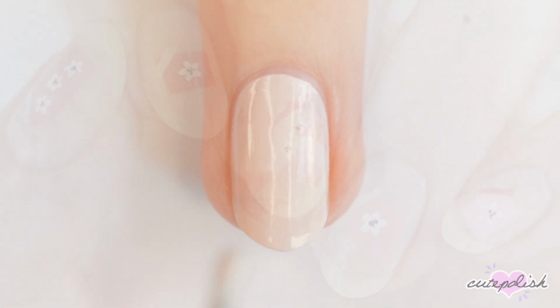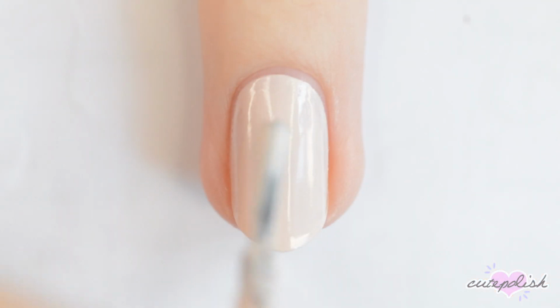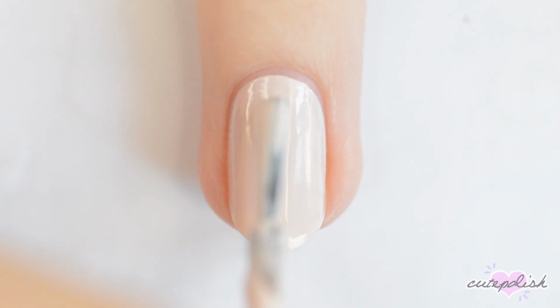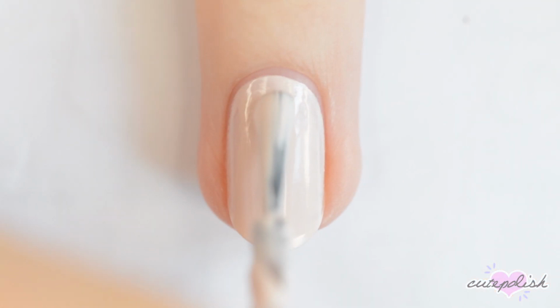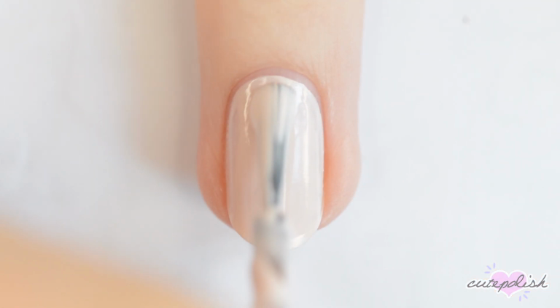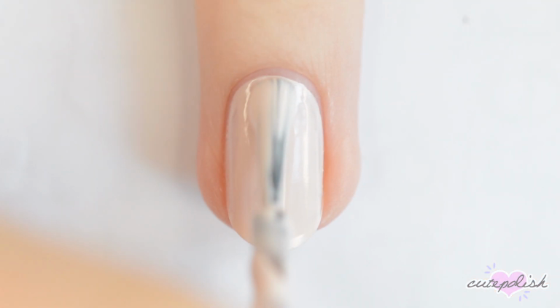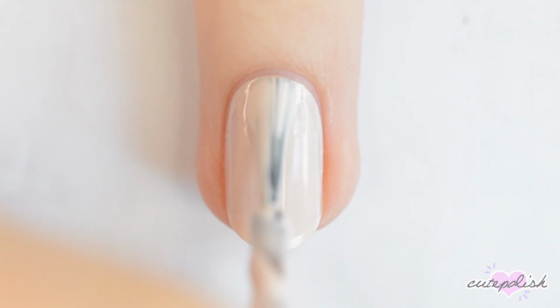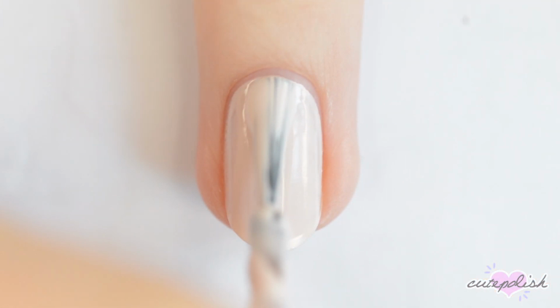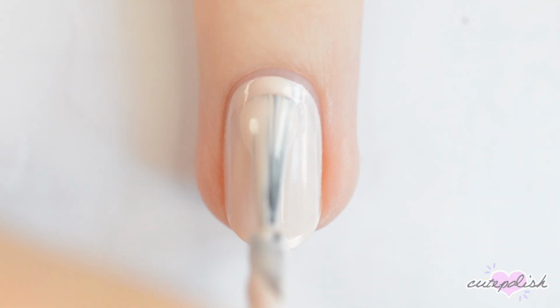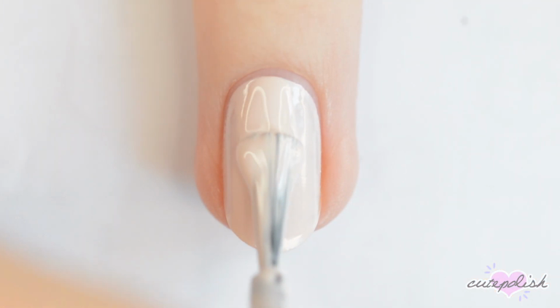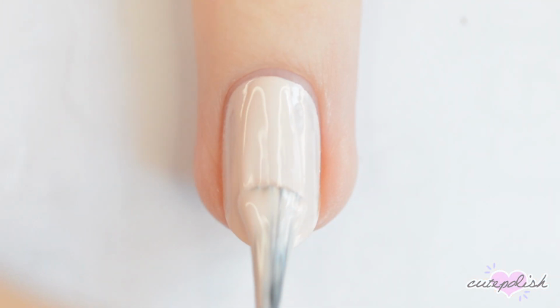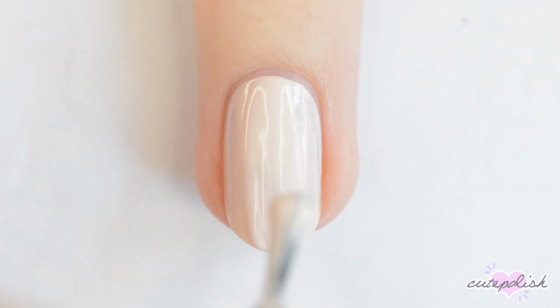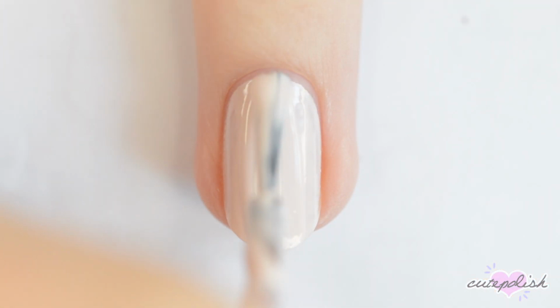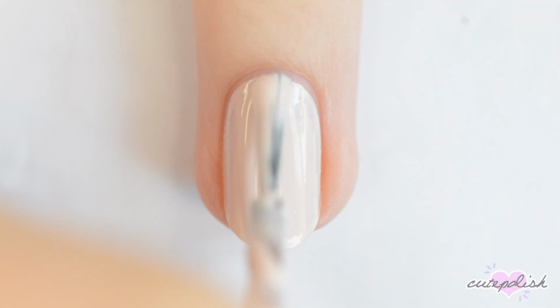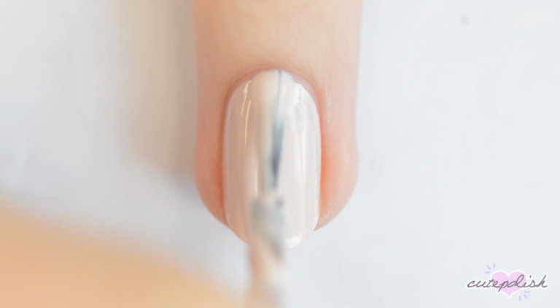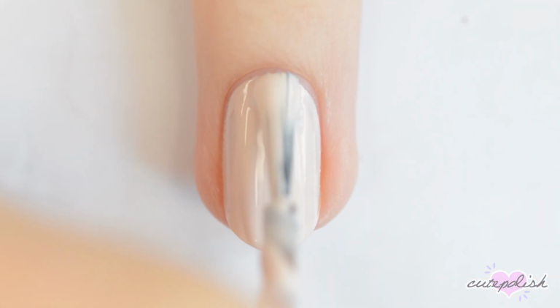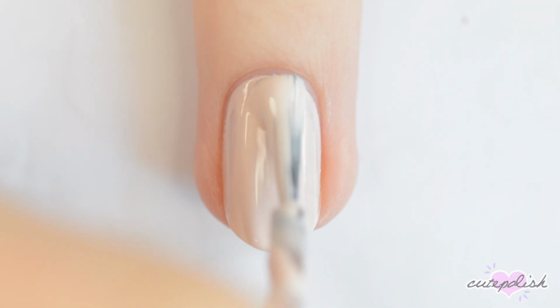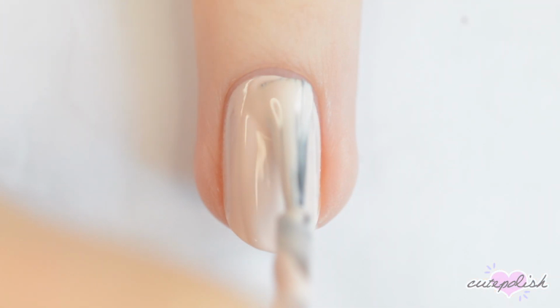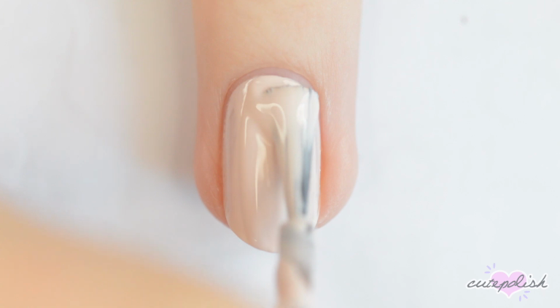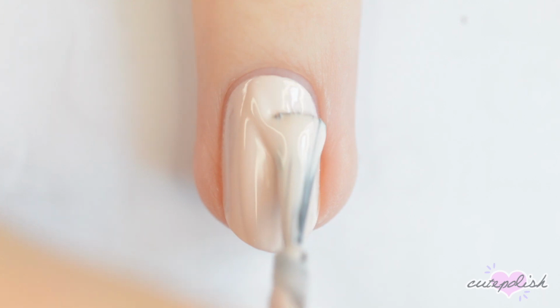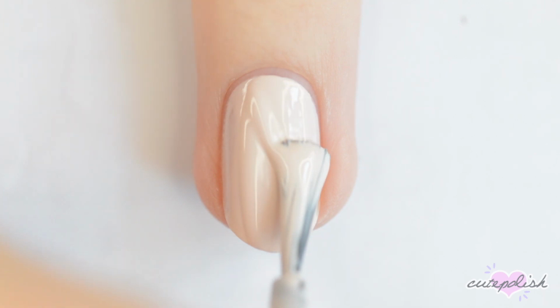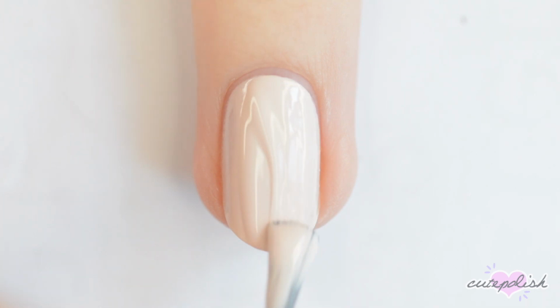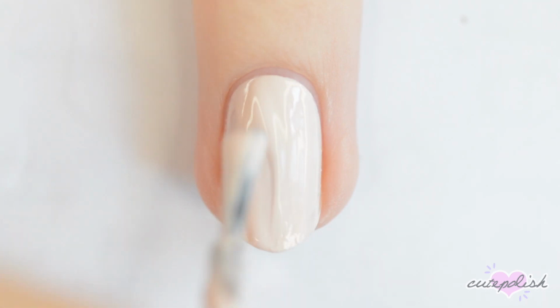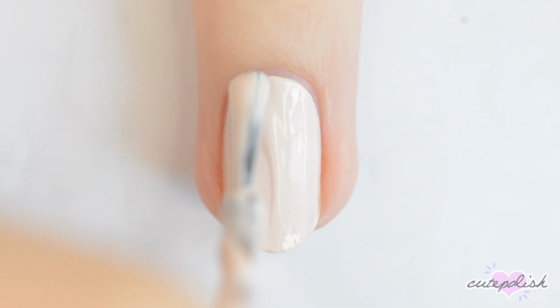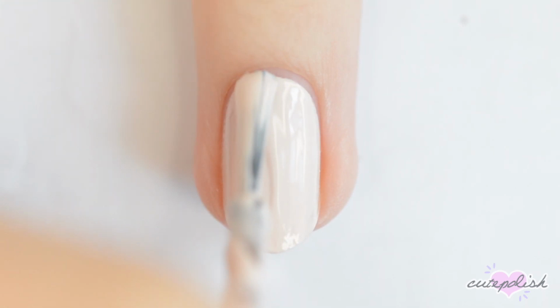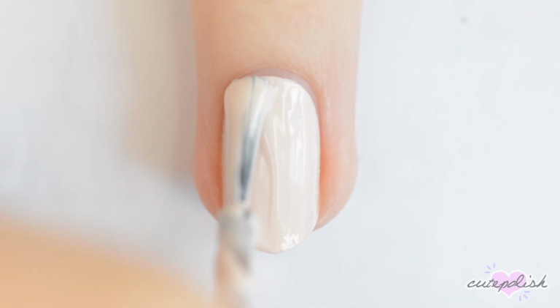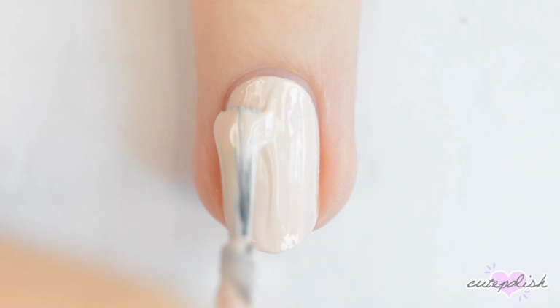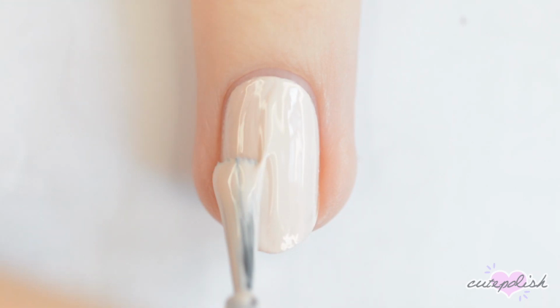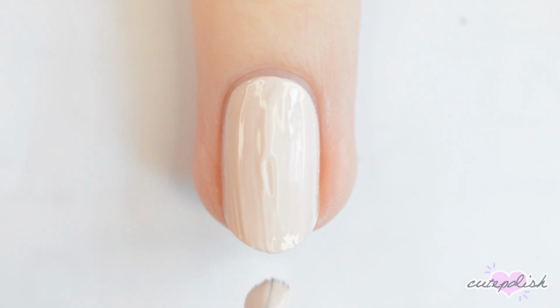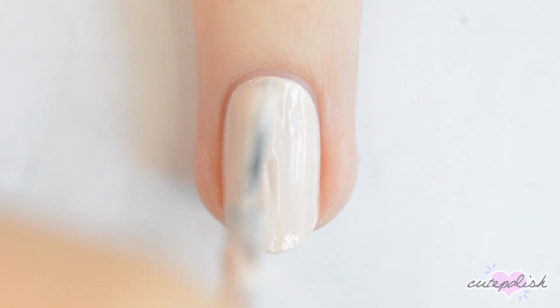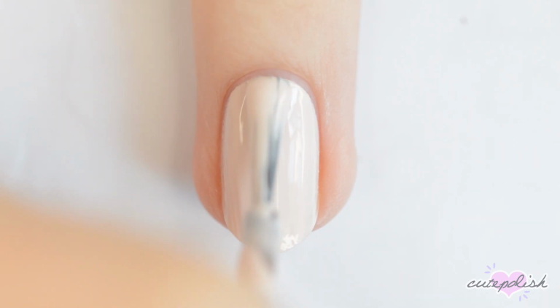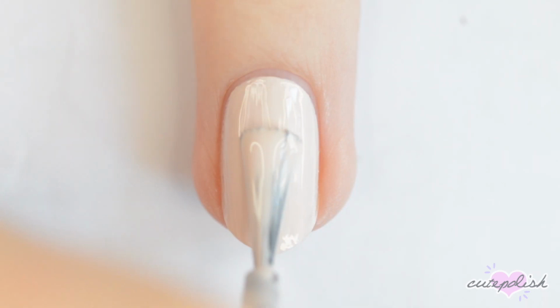For all of today's designs, you're going to want to start with a base coat to protect your natural nails and then one to two coats of polish.